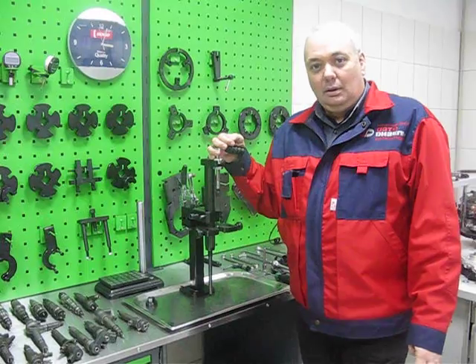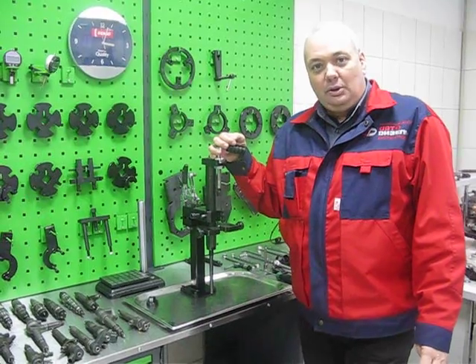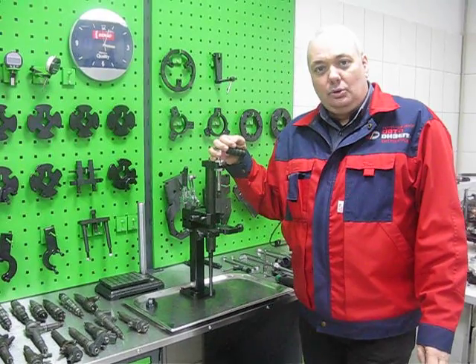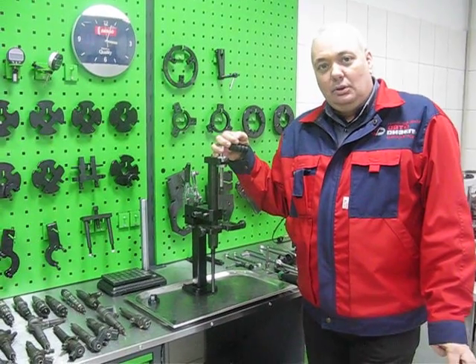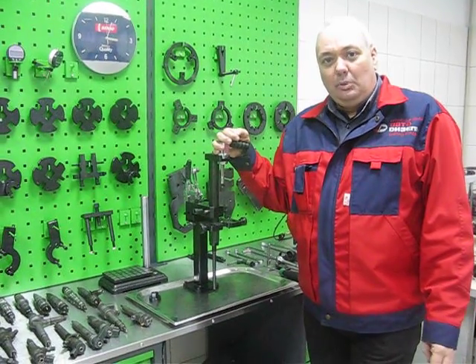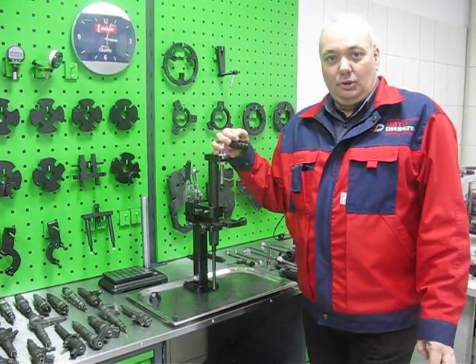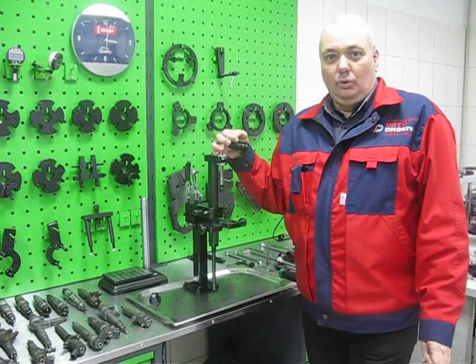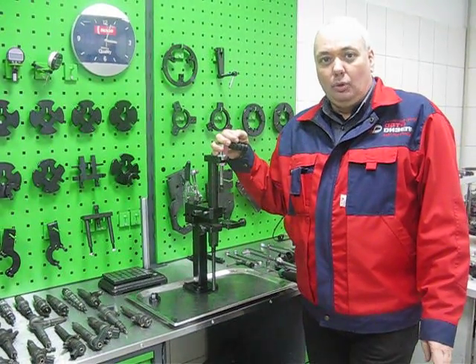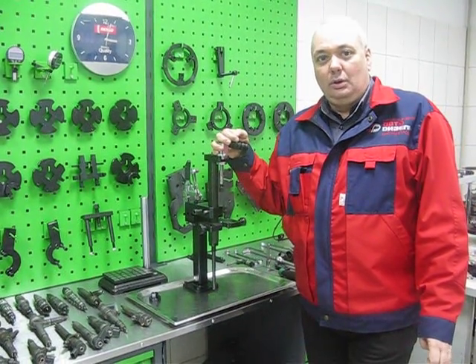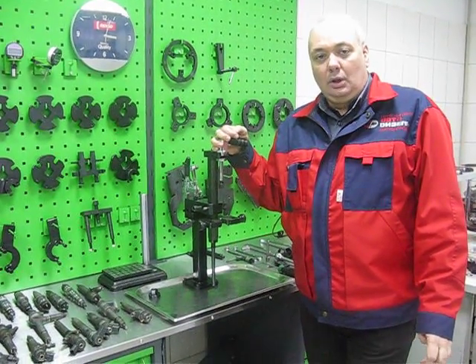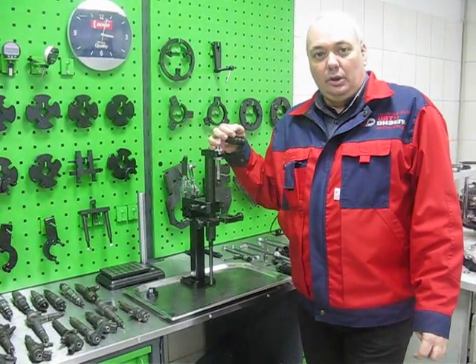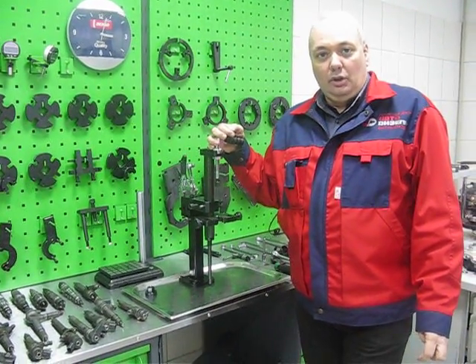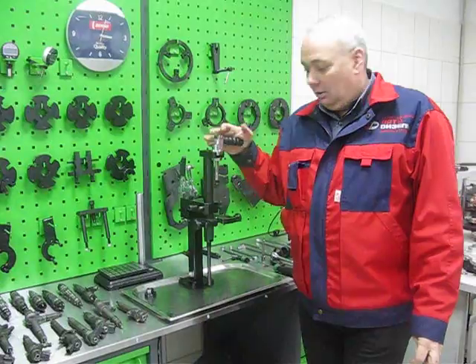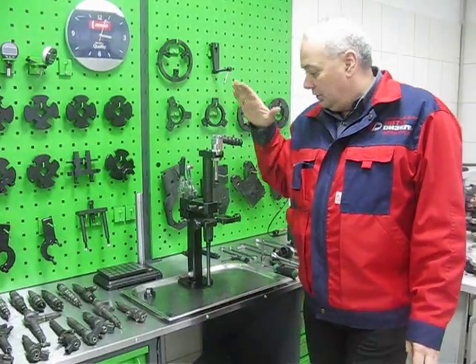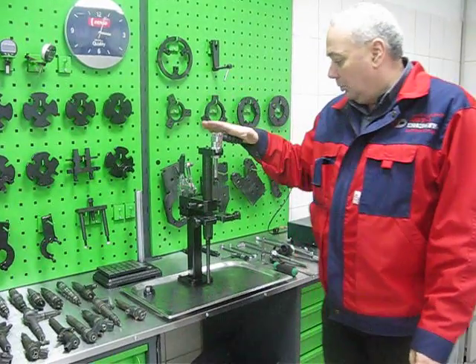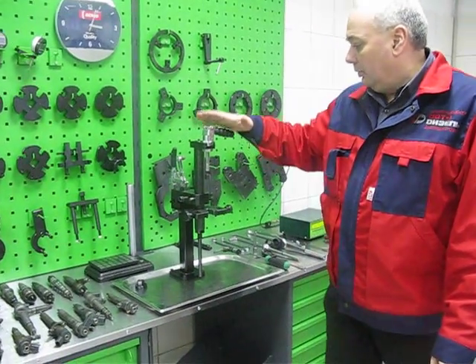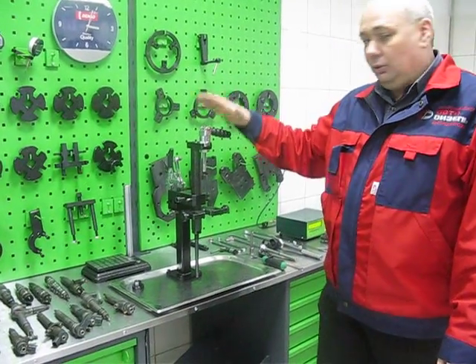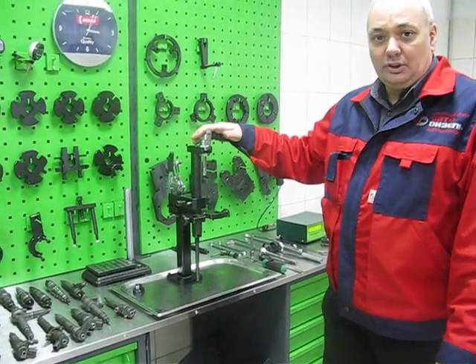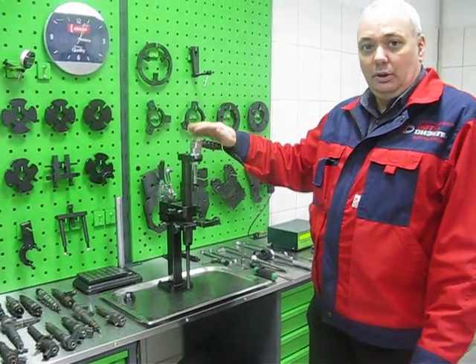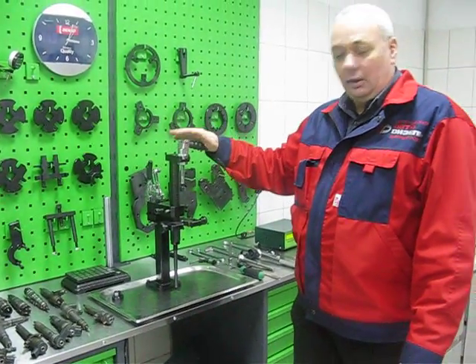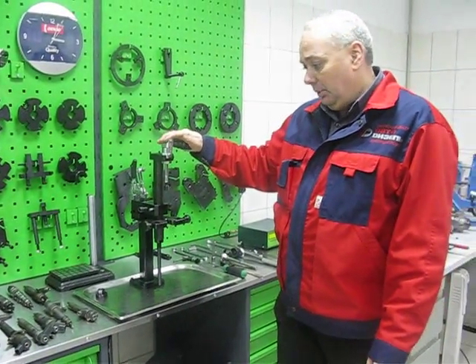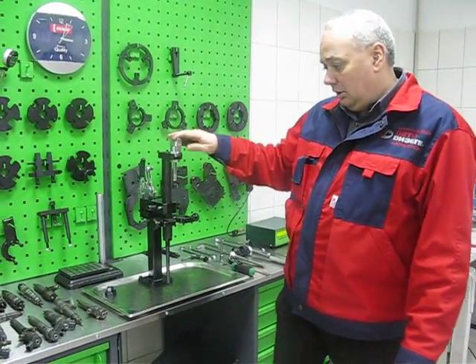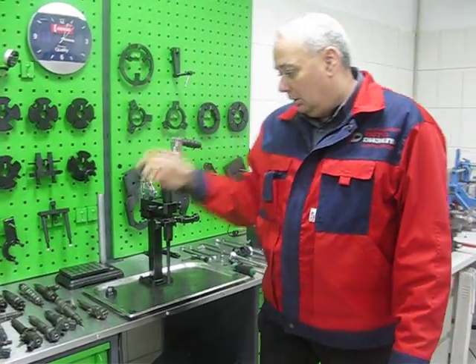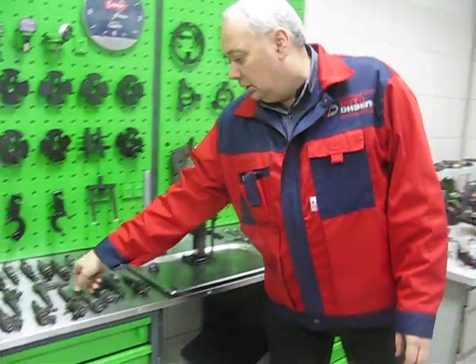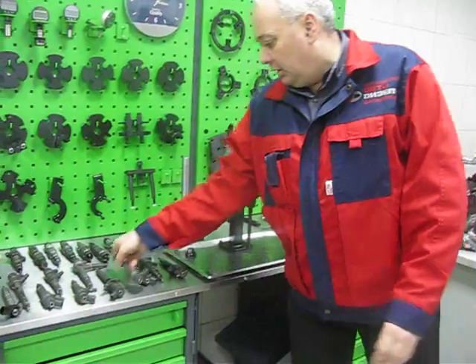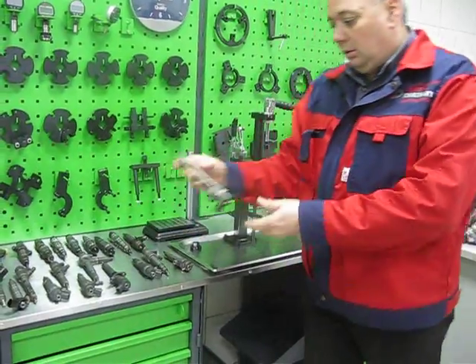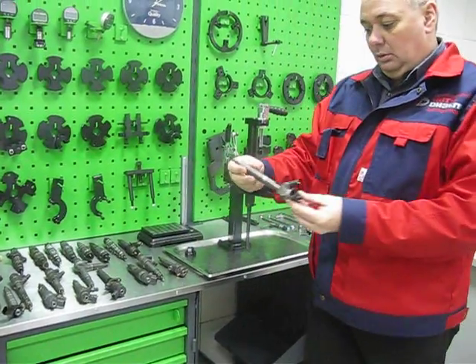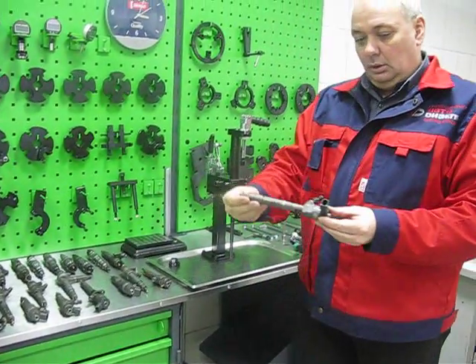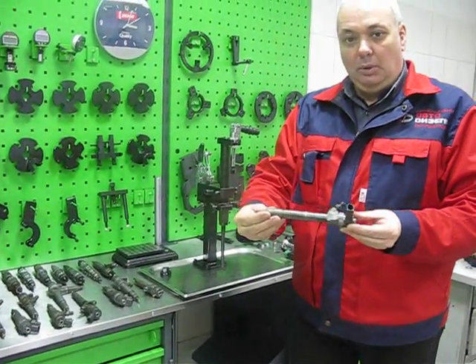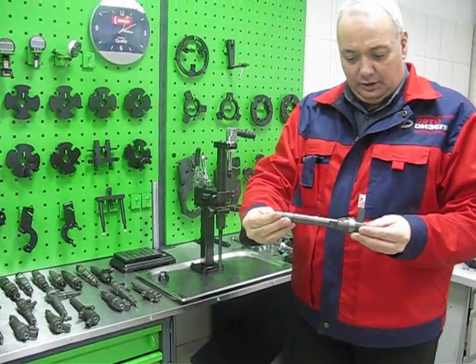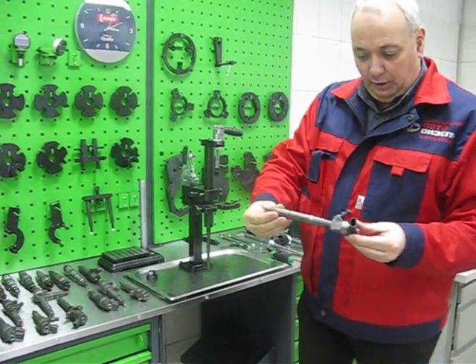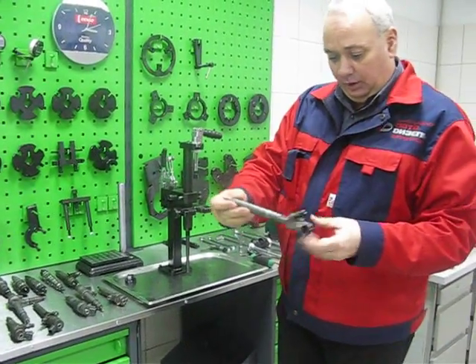Let me introduce you to a disassembling procedure of a Bosch common rail injector with help of a universal injector clamping device. Let's take a Mercedes injector.